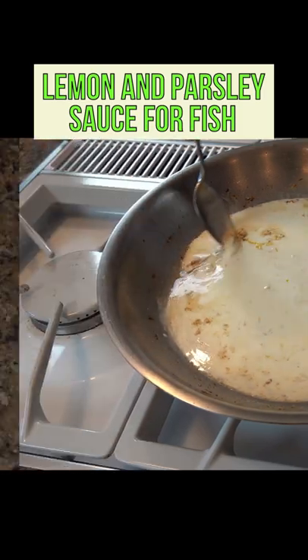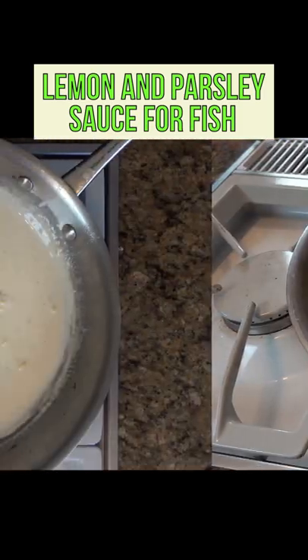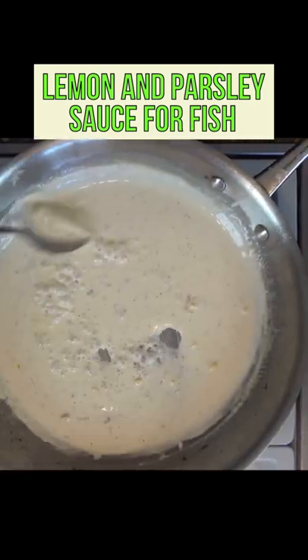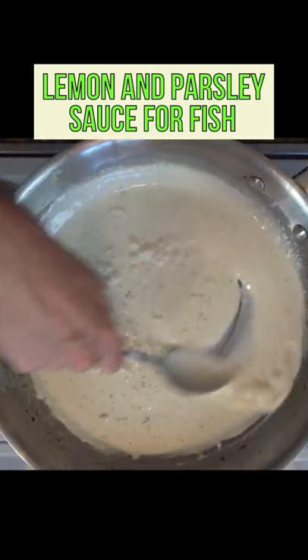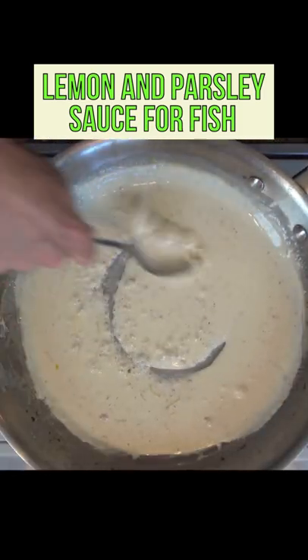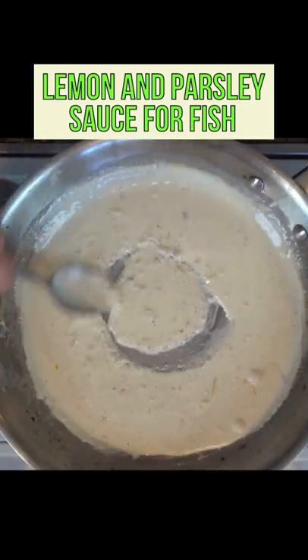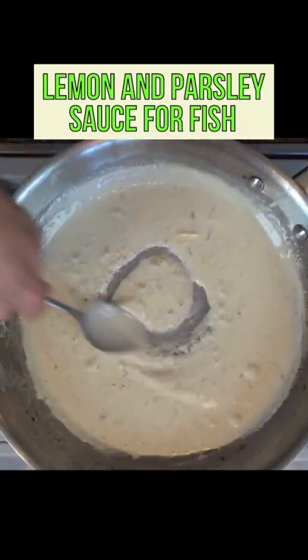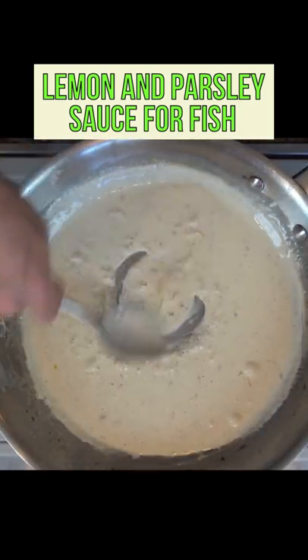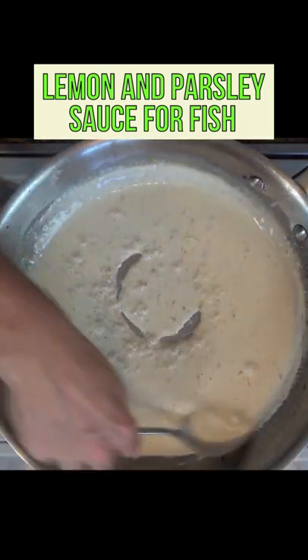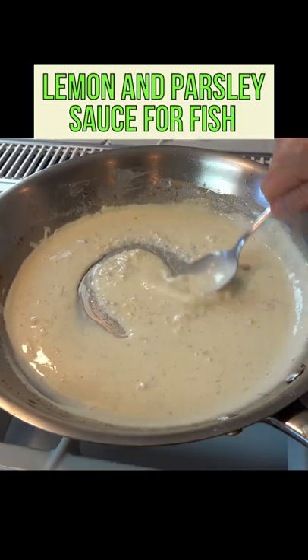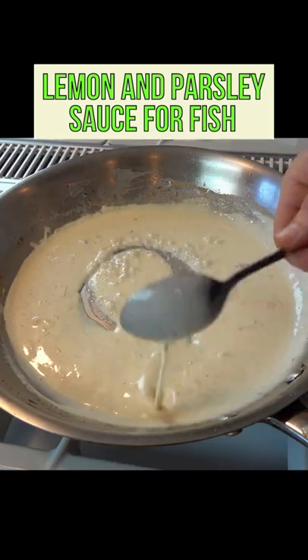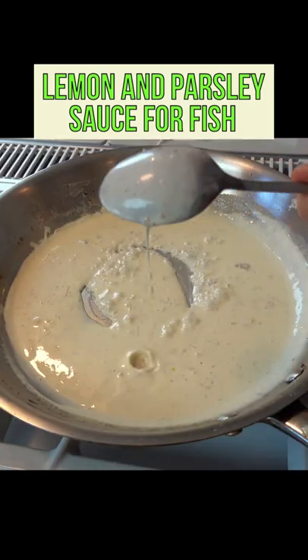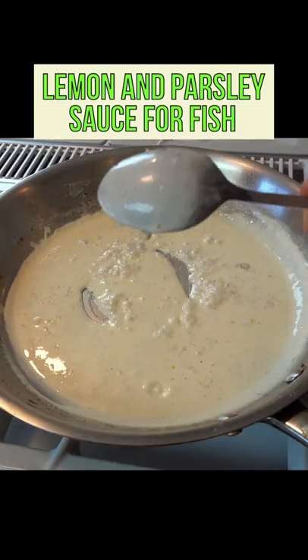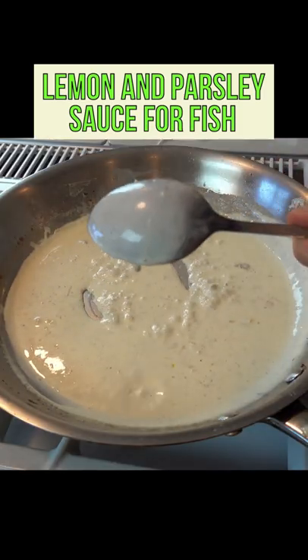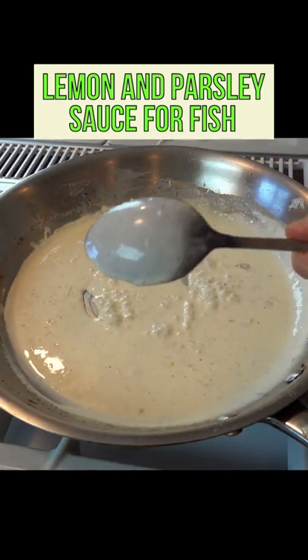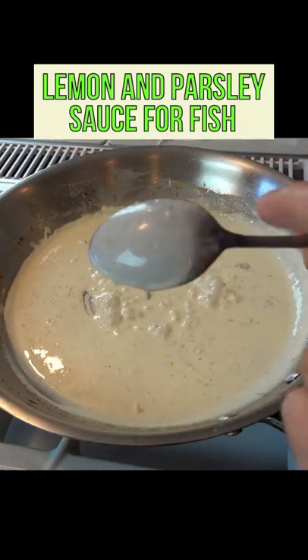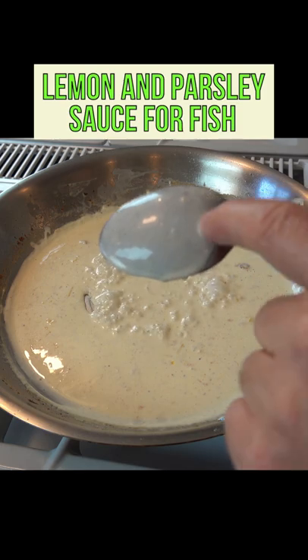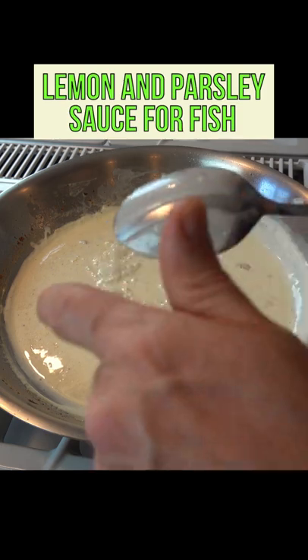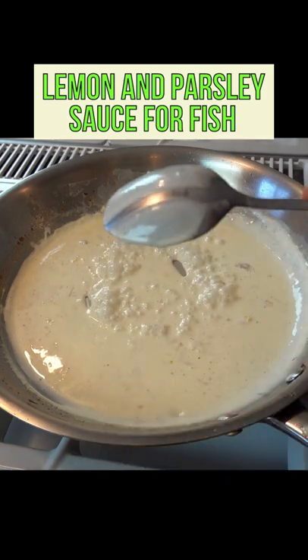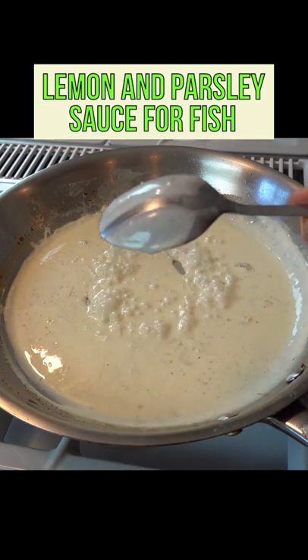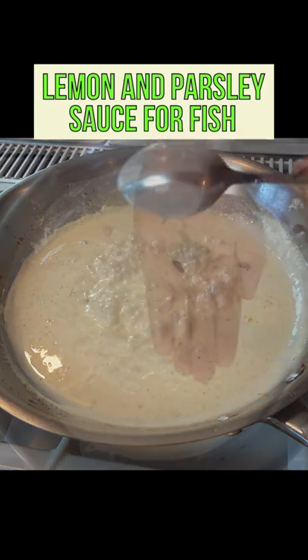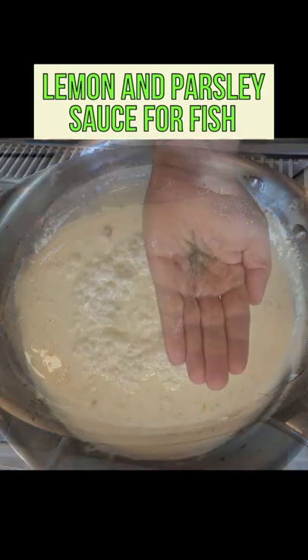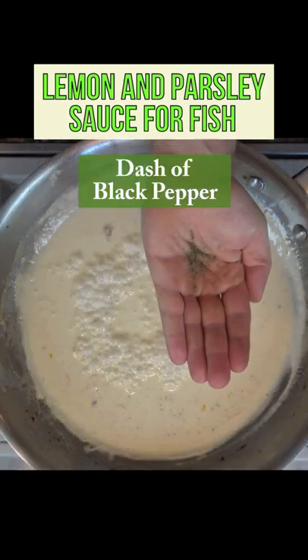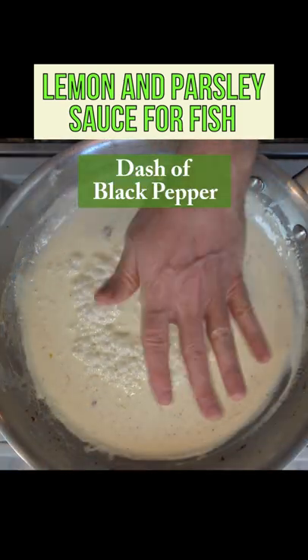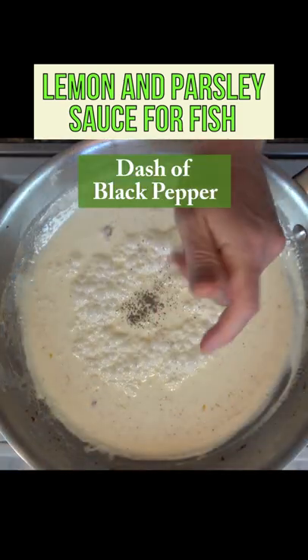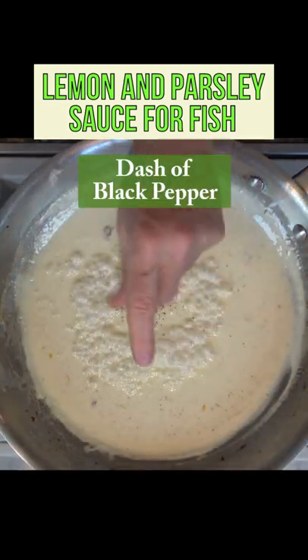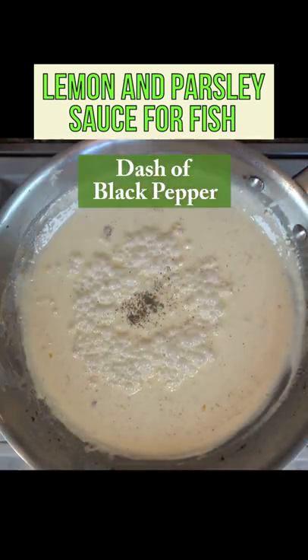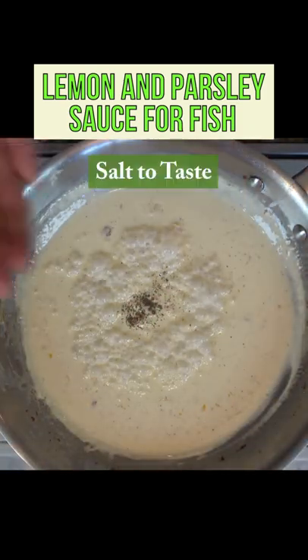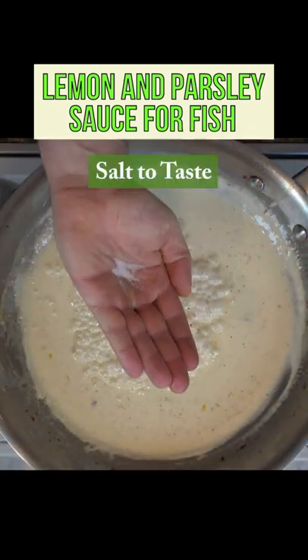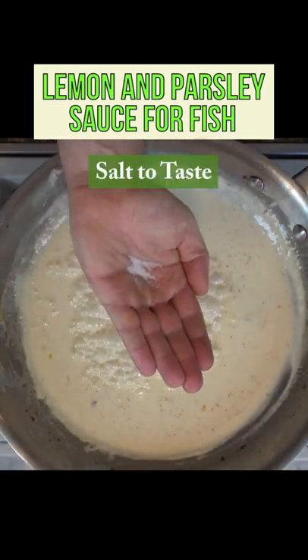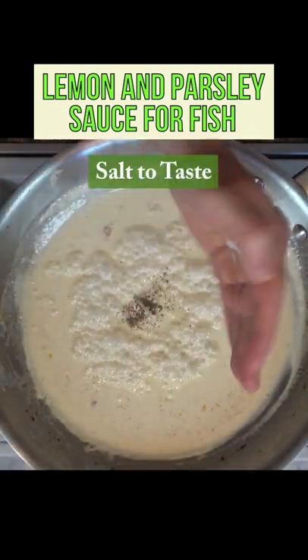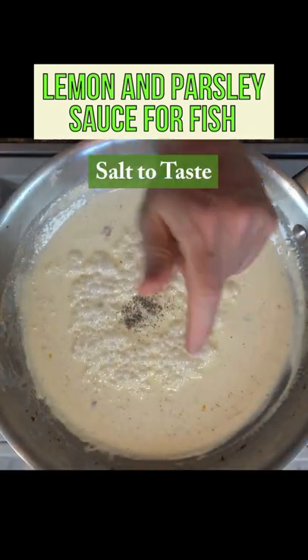Scrape the sides and bottom of the pan. You'll know whenever this is done whenever you see trails and whenever it coats the back of a spoon. Give it a little bit of a taste, adjust the seasoning, add a dash of black pepper and salt to taste.